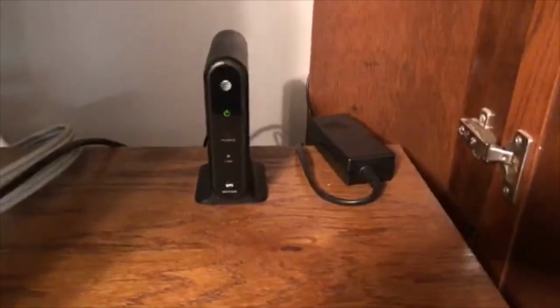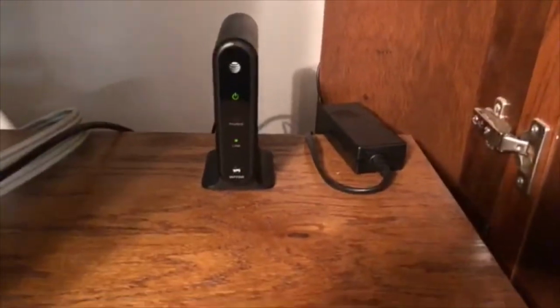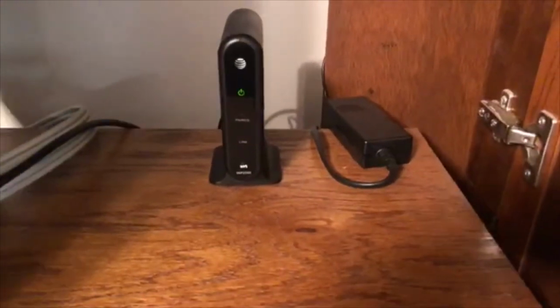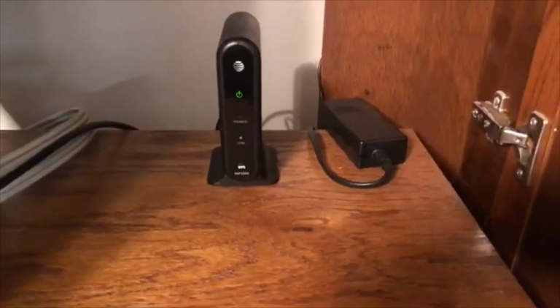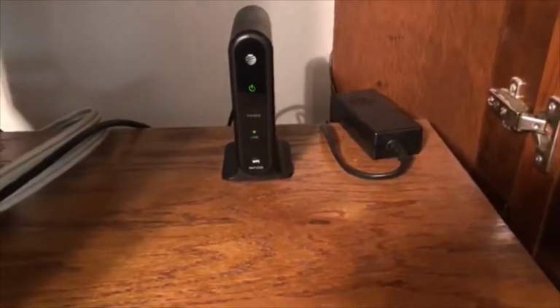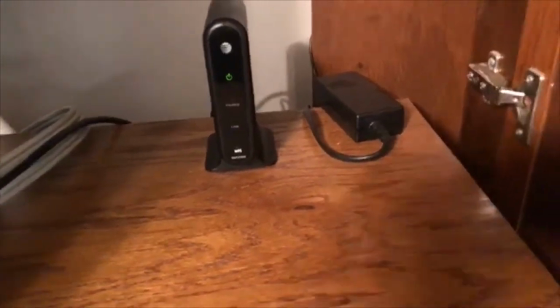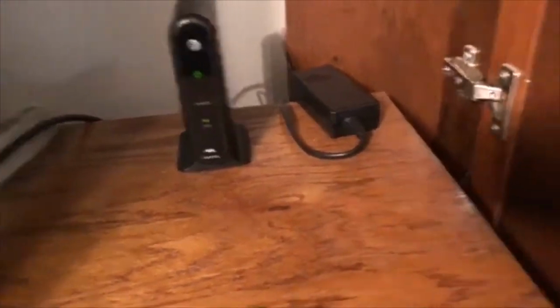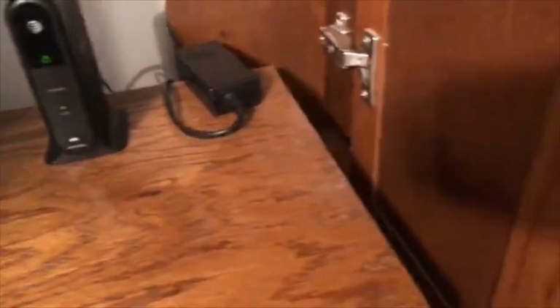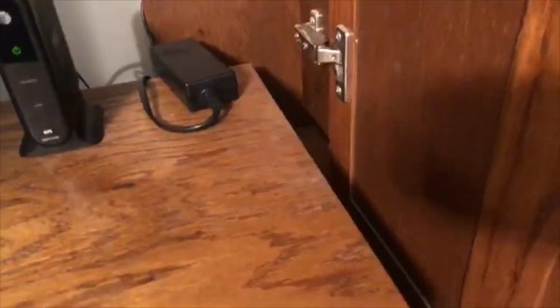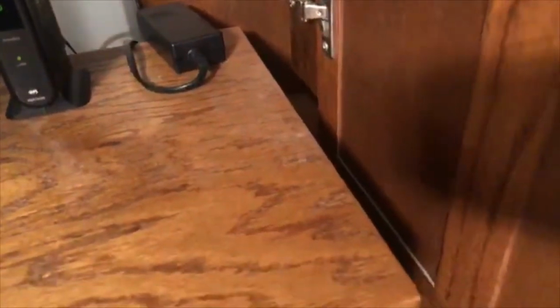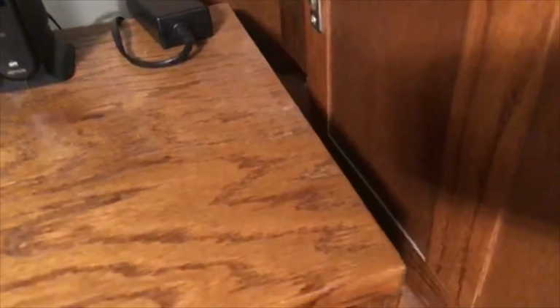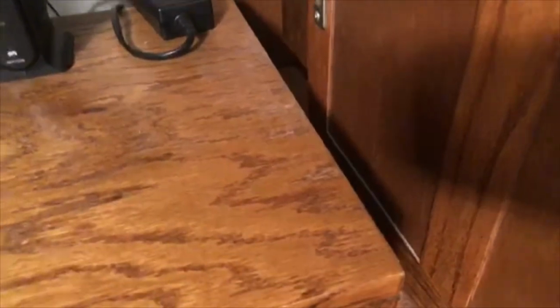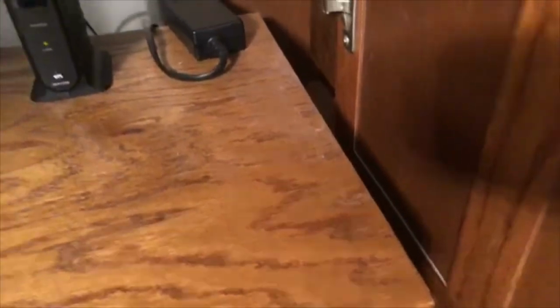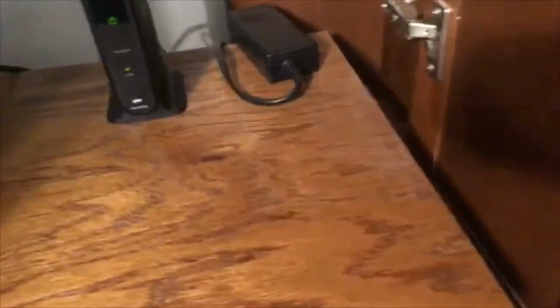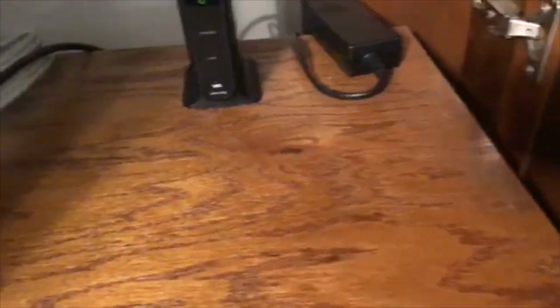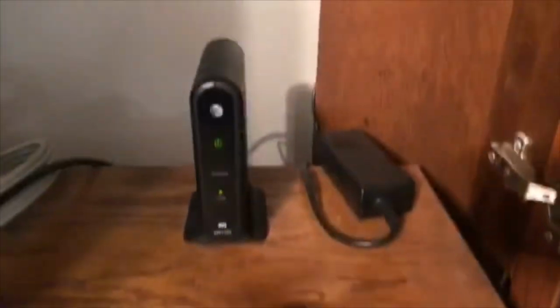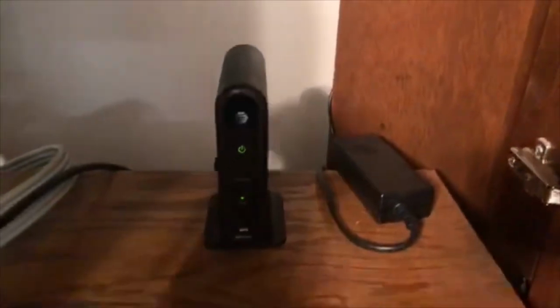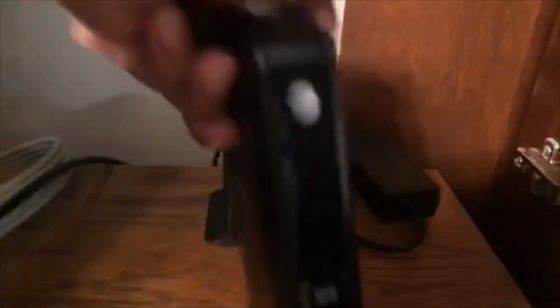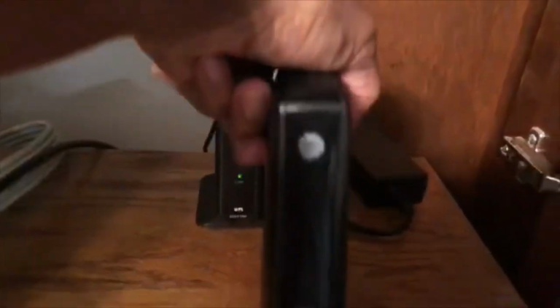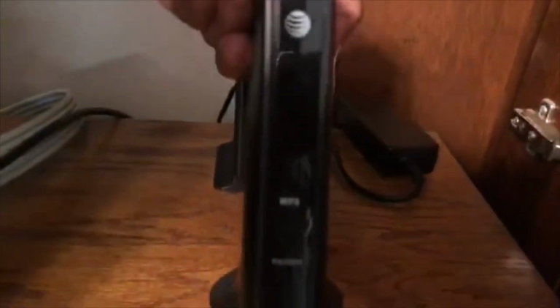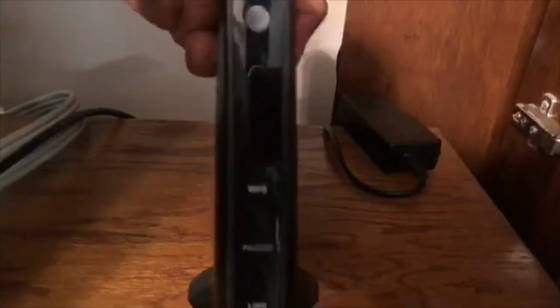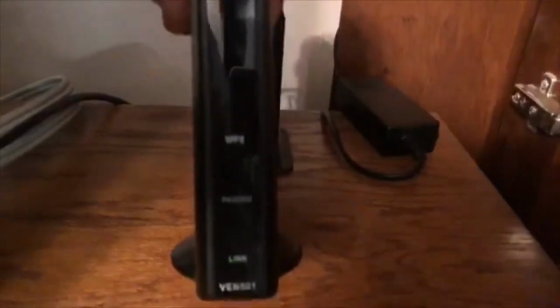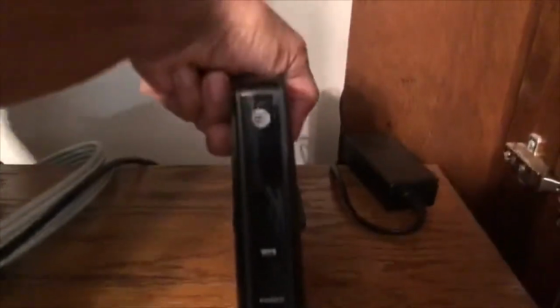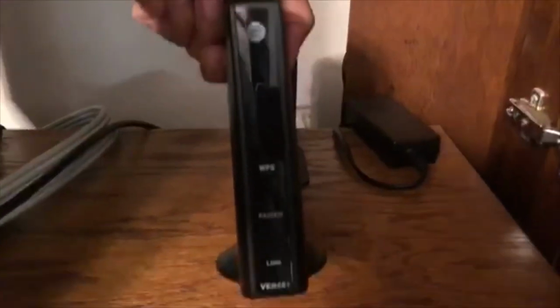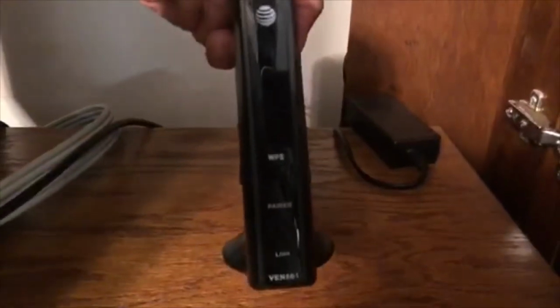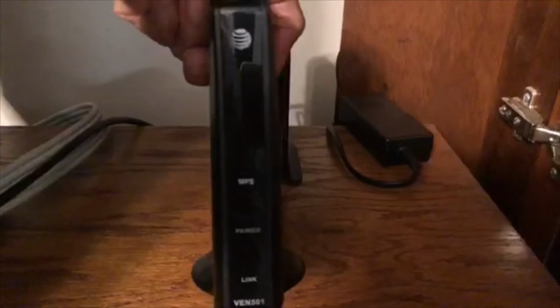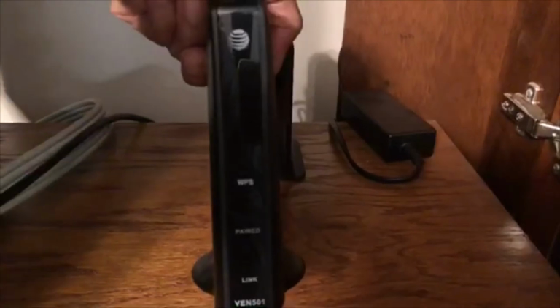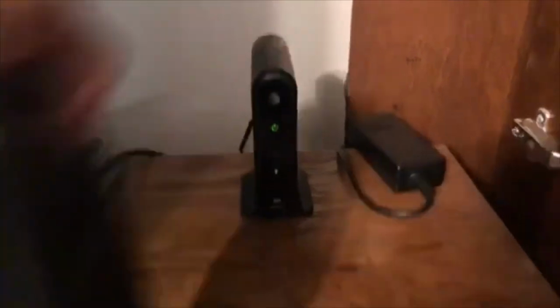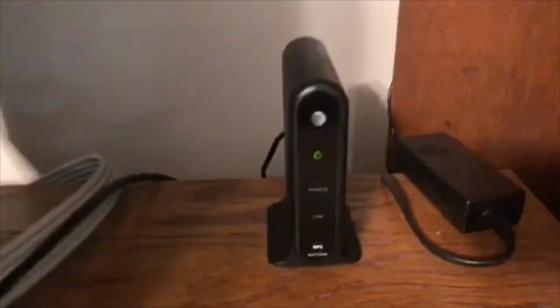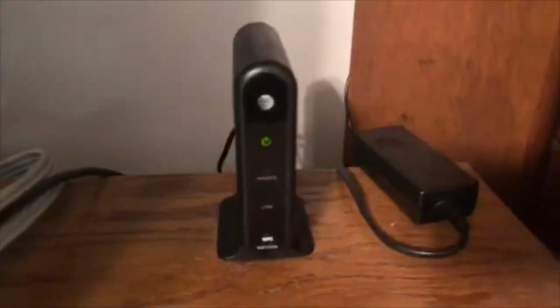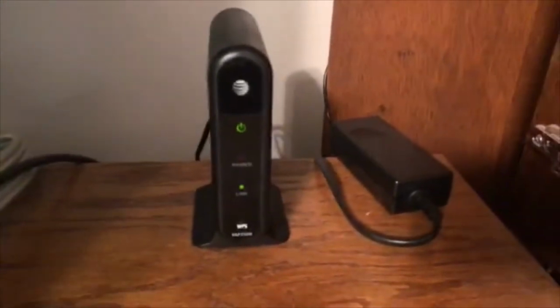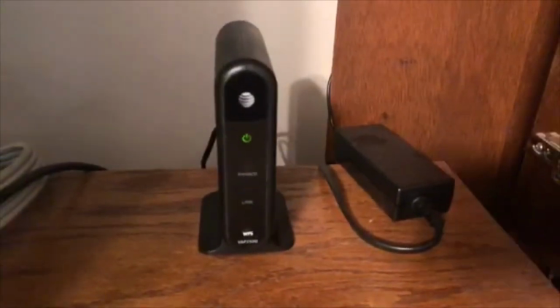This is the brand new one — and let me just show you real quick the old one. This is what the old one looked like. So the old one's gone and the new one's in.